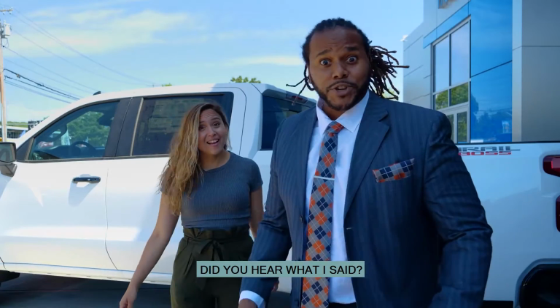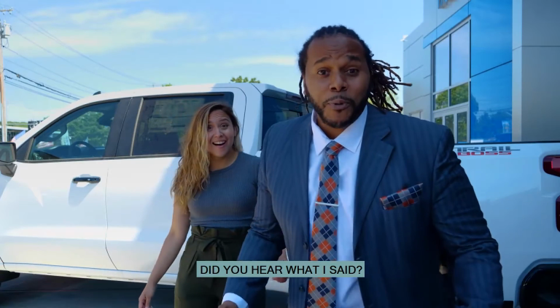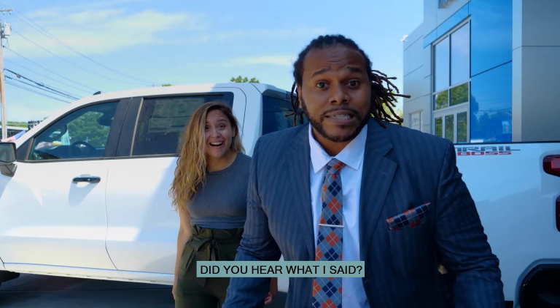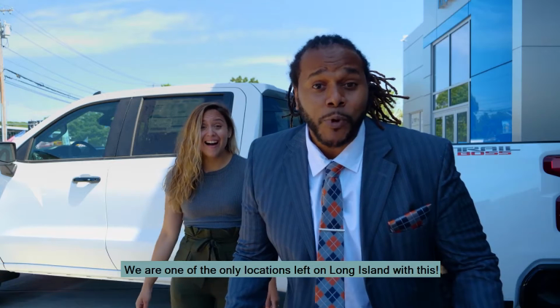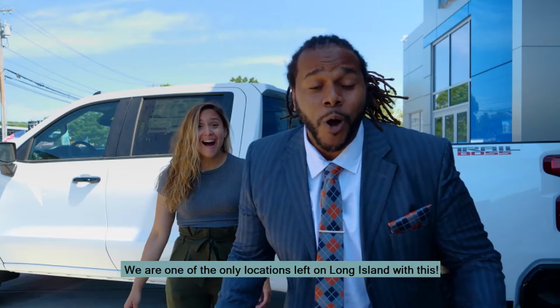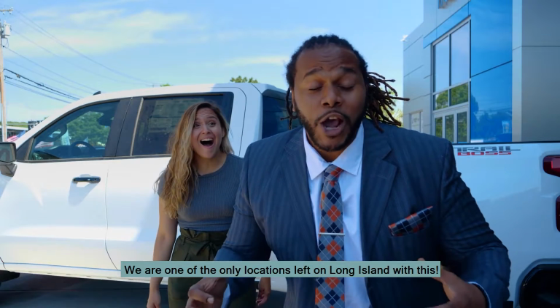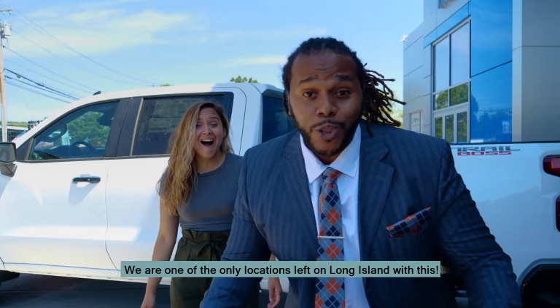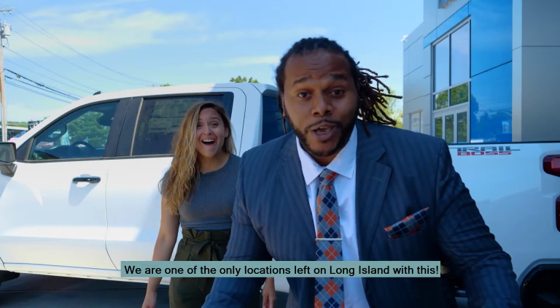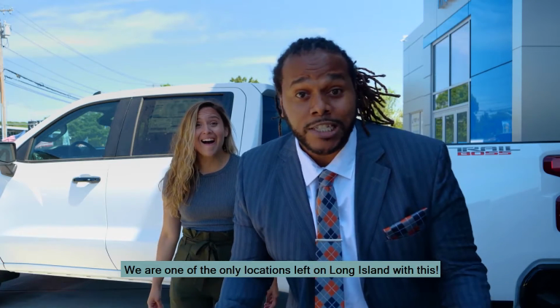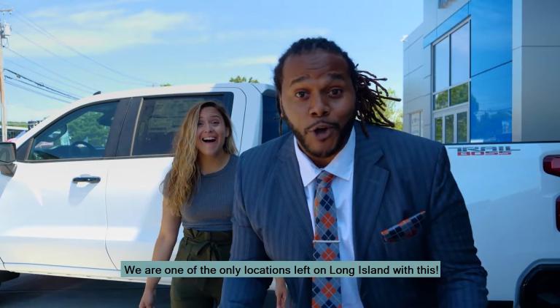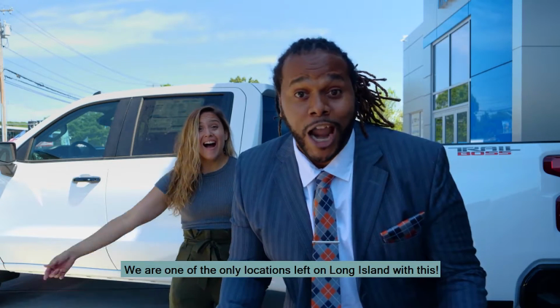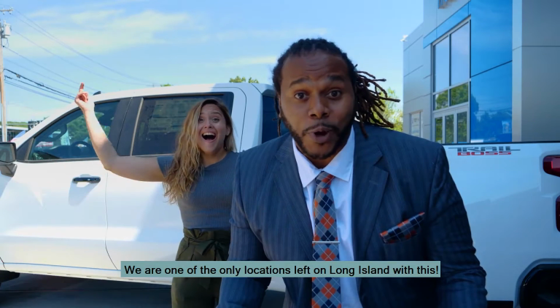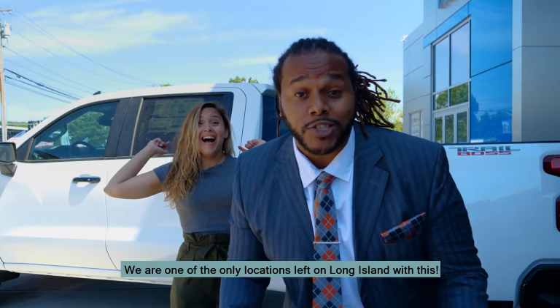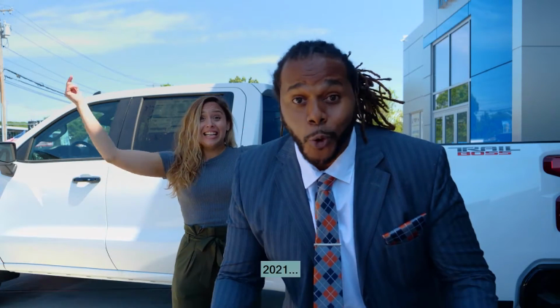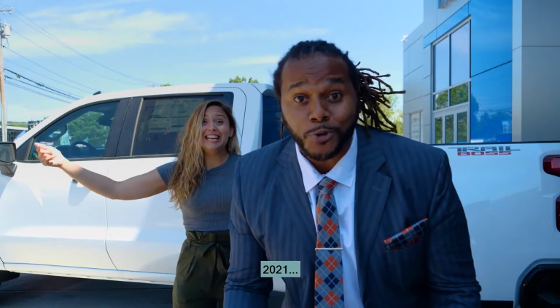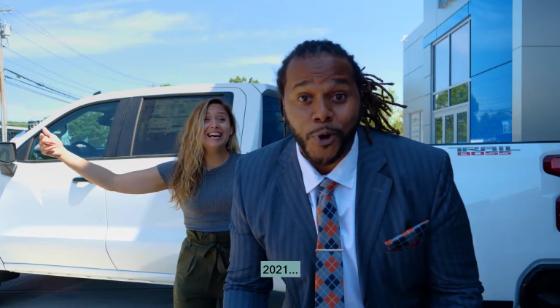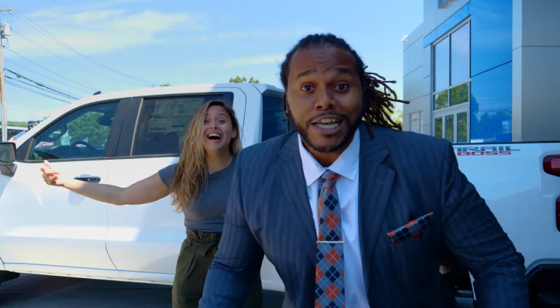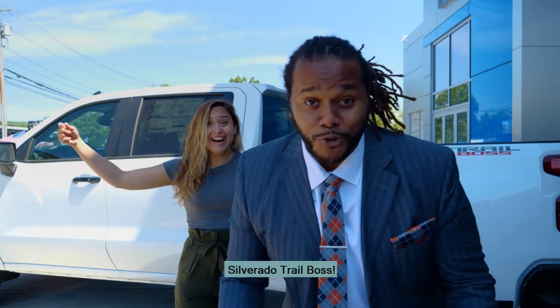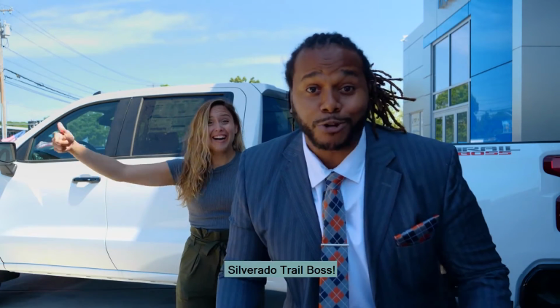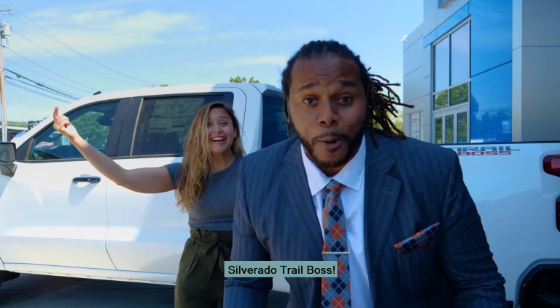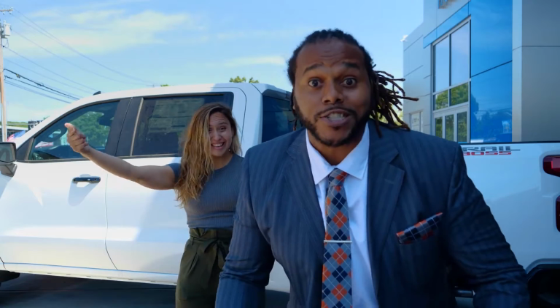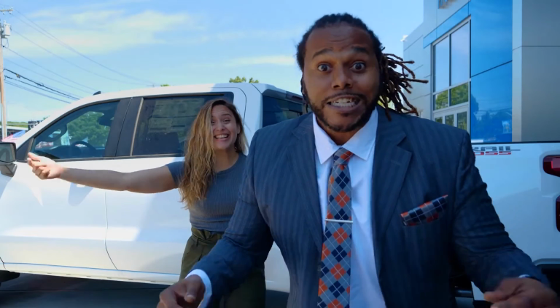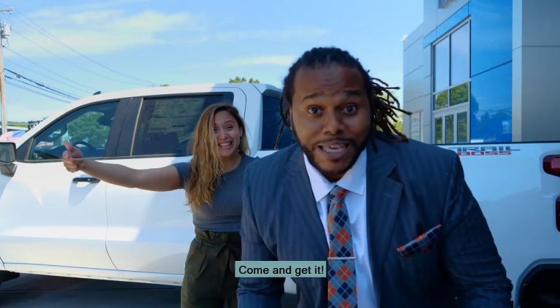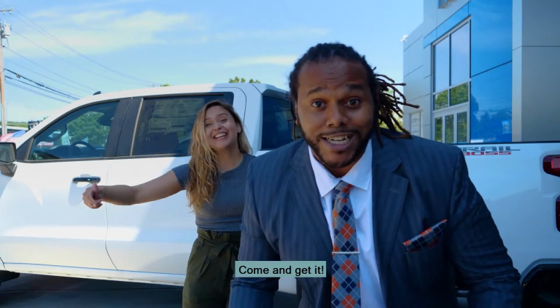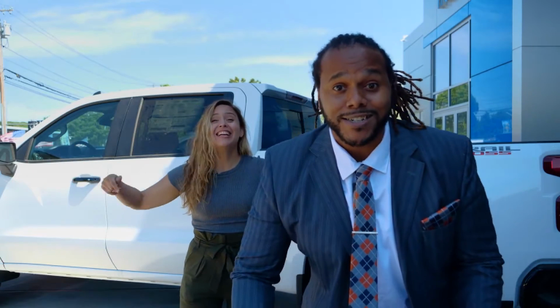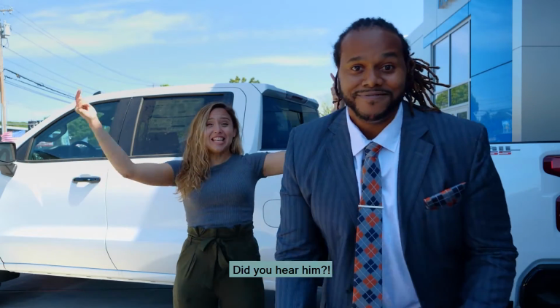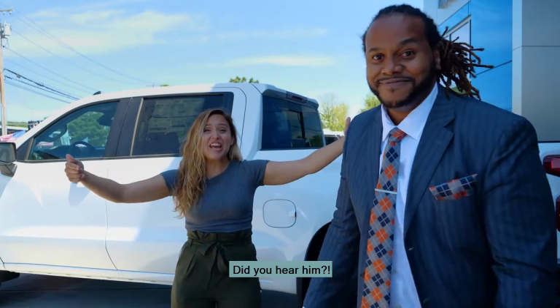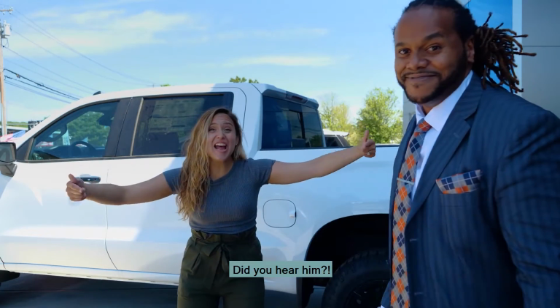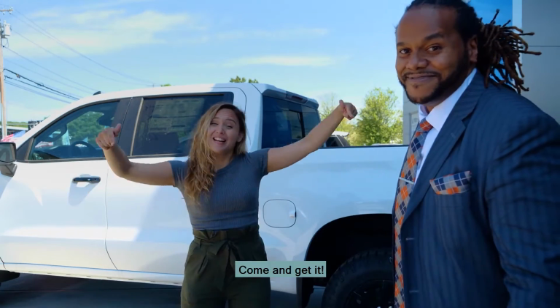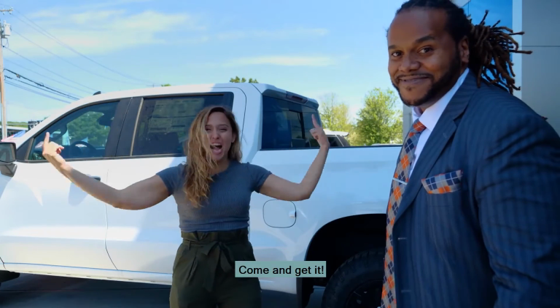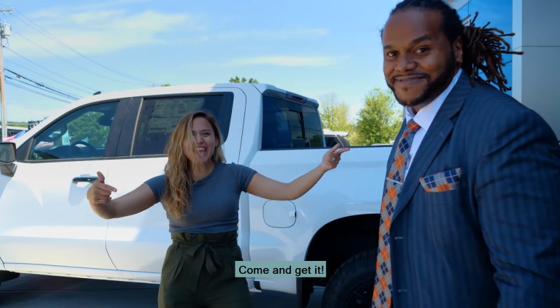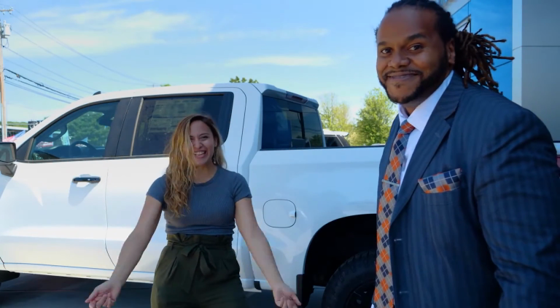Did you hear what I said? We are one of the only locations left on Long Island with this 2021 Silverado Trail Boss. Come and get it! Did you hear him? Come and get it!